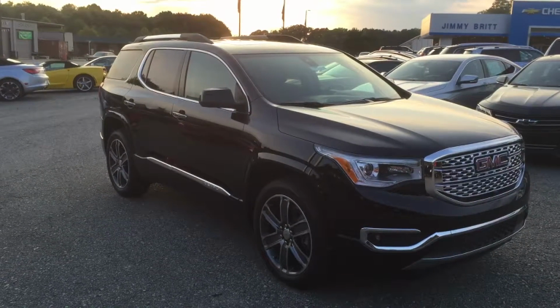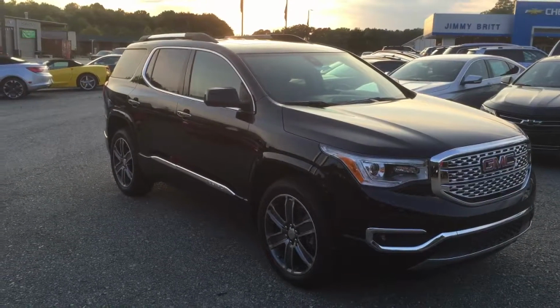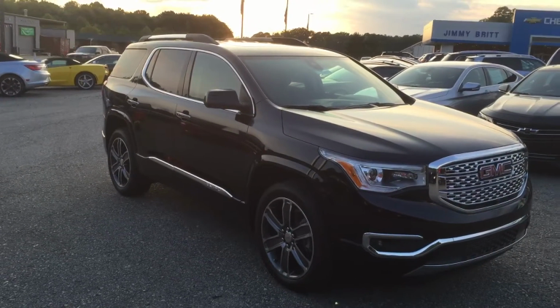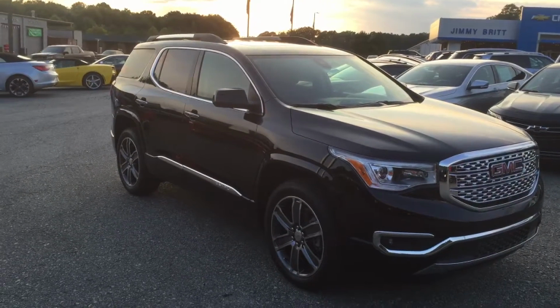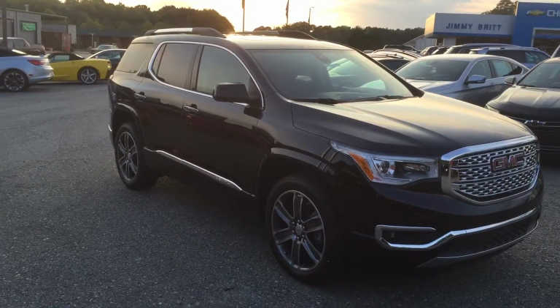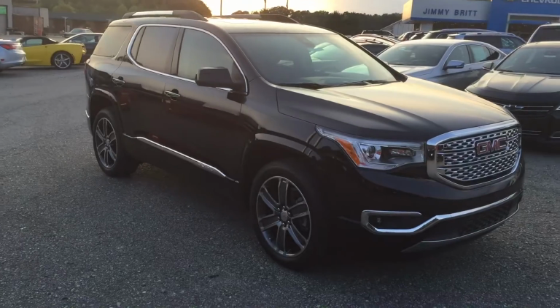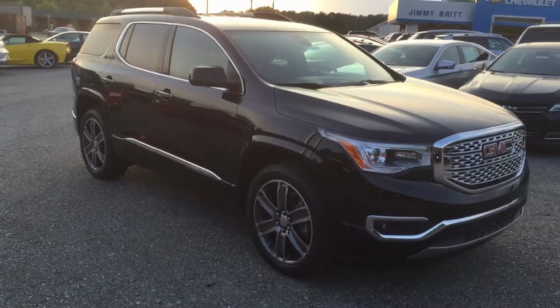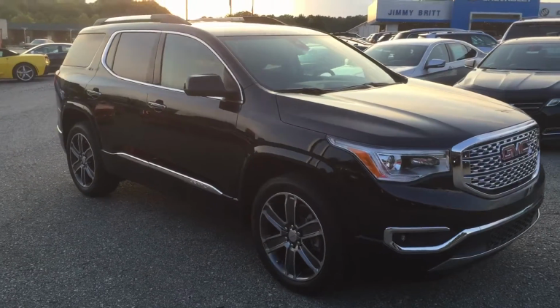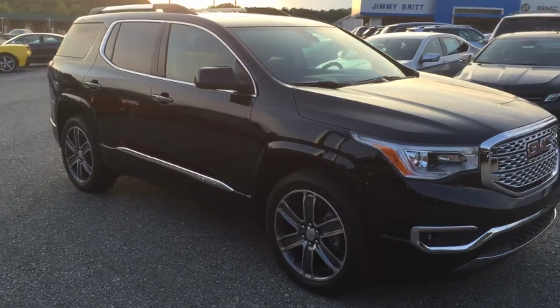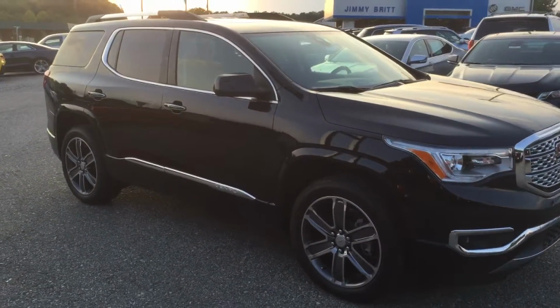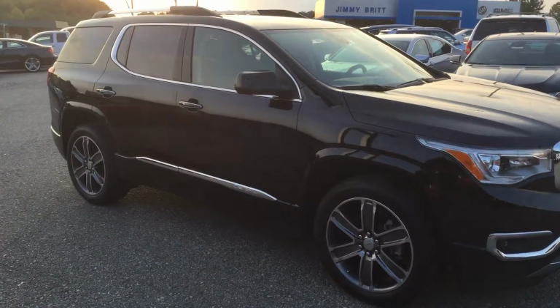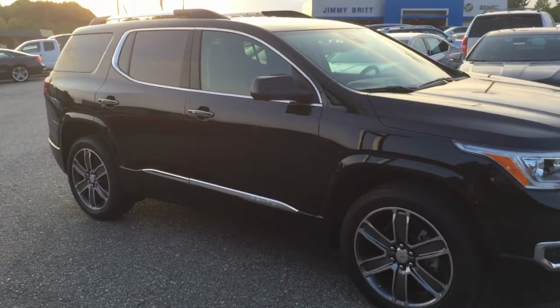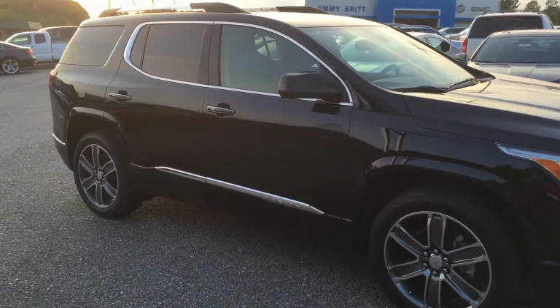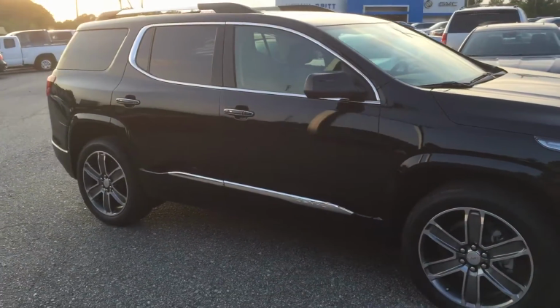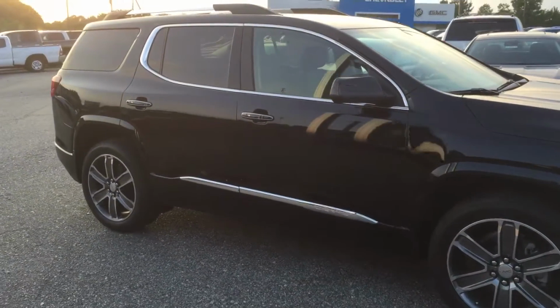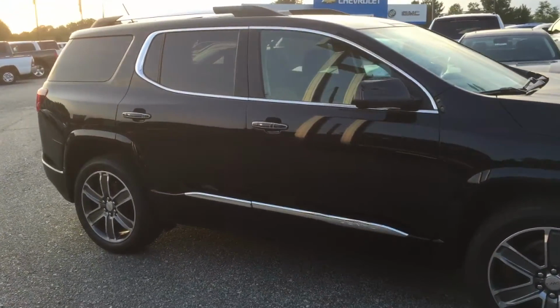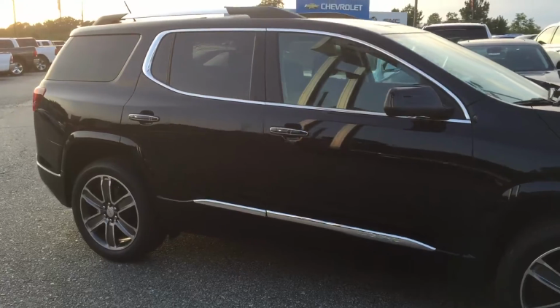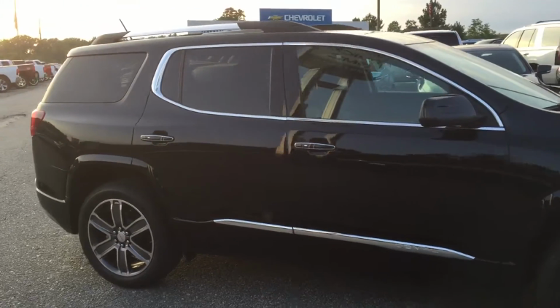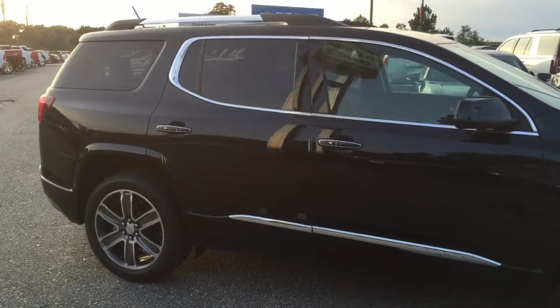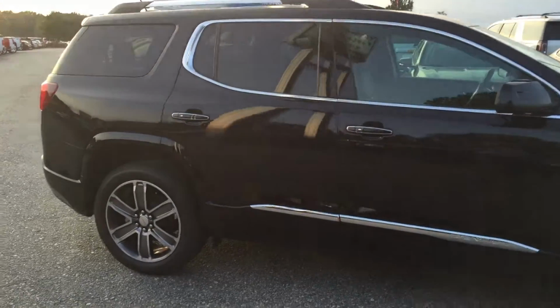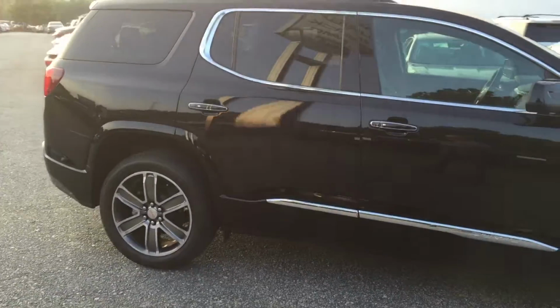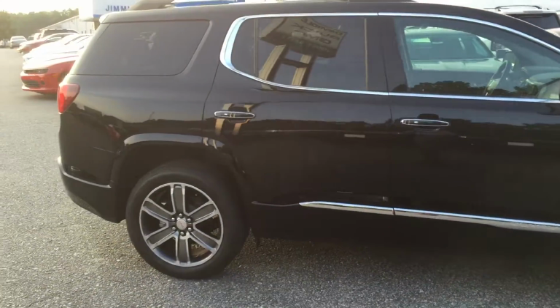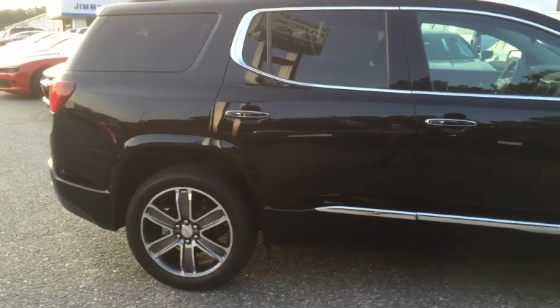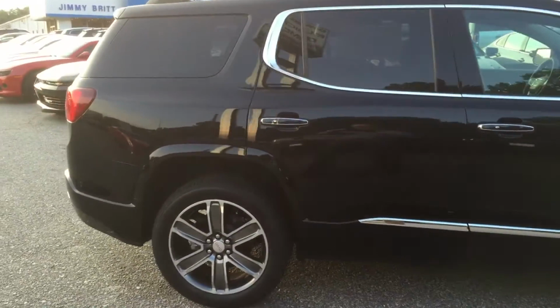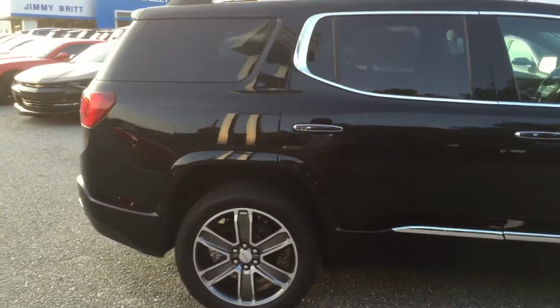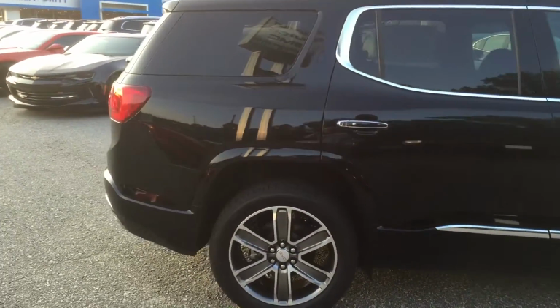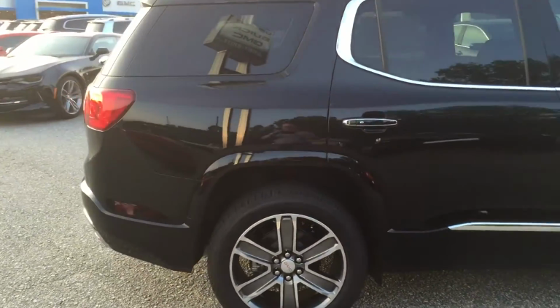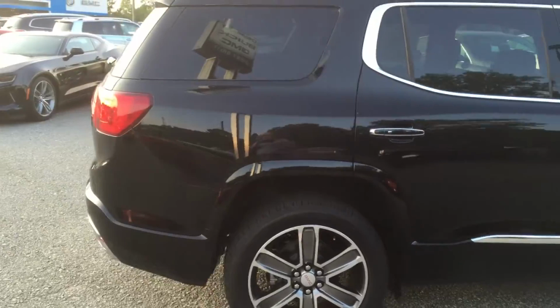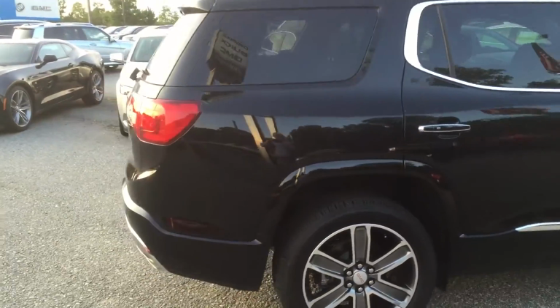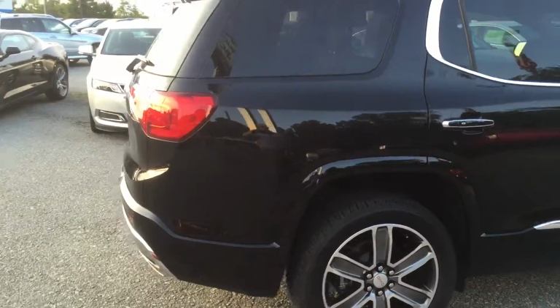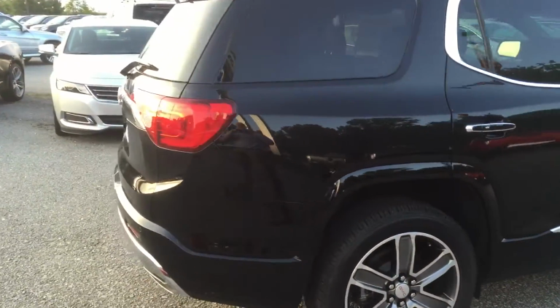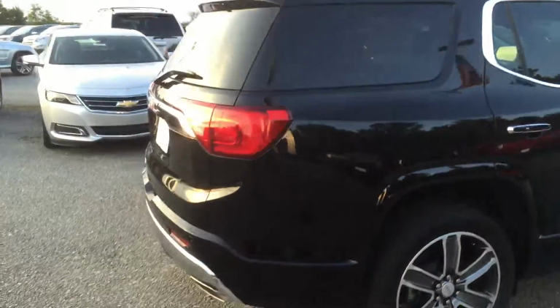Hey Lola, this is Brandon Wright over at Jimmy Britt Chevrolet. Here's that brand new 2017 GMC Acadia Denali. This is an Ebony Twilight.